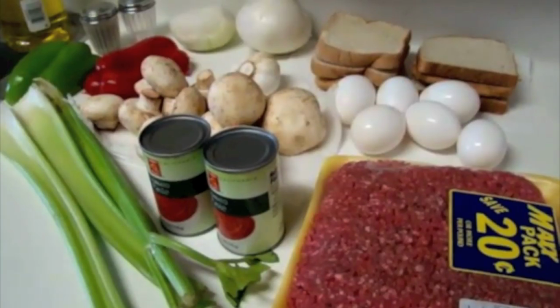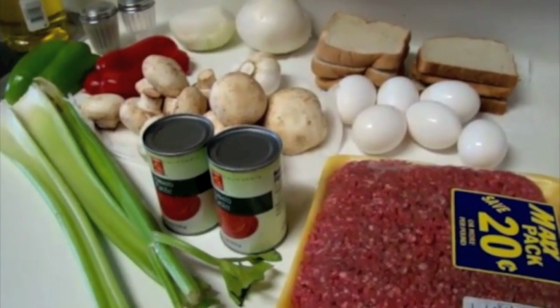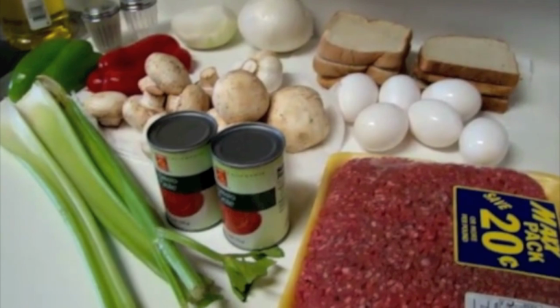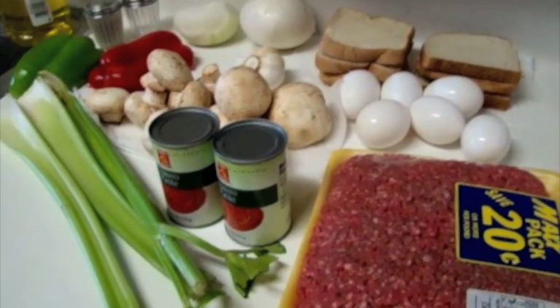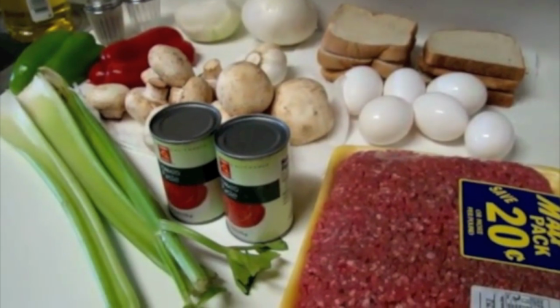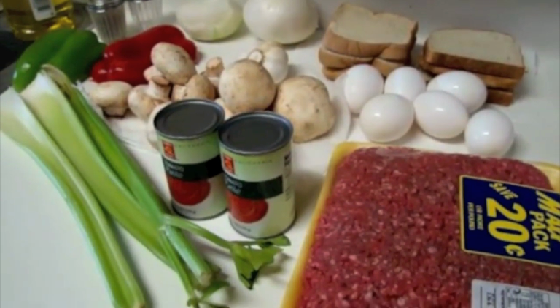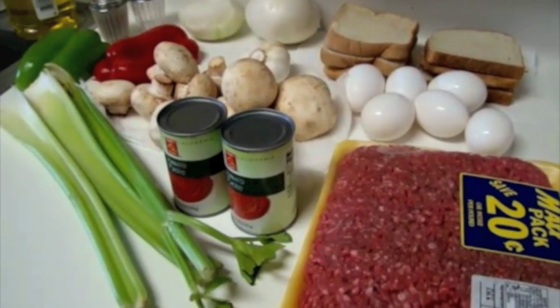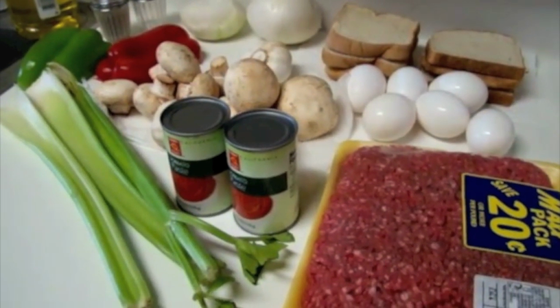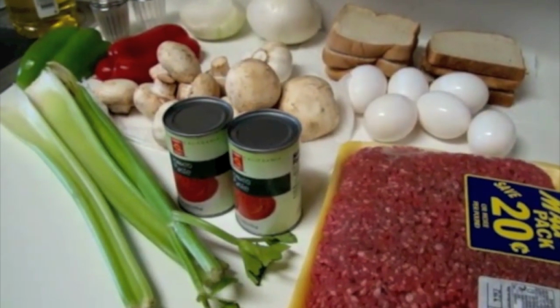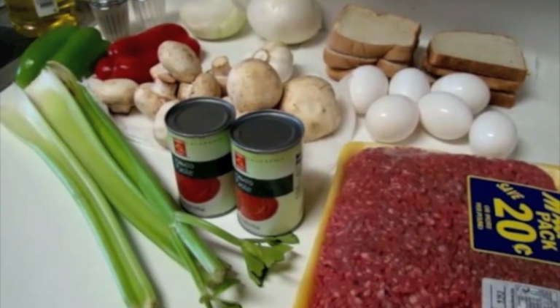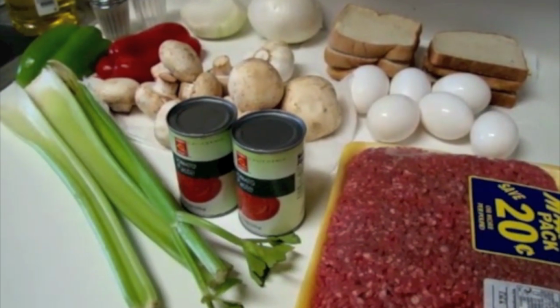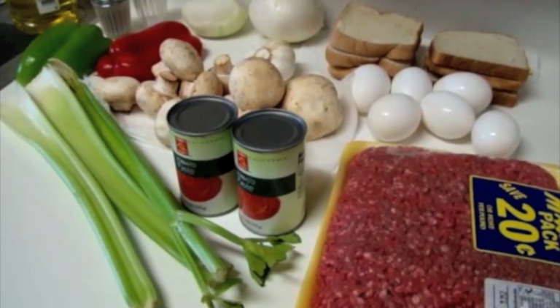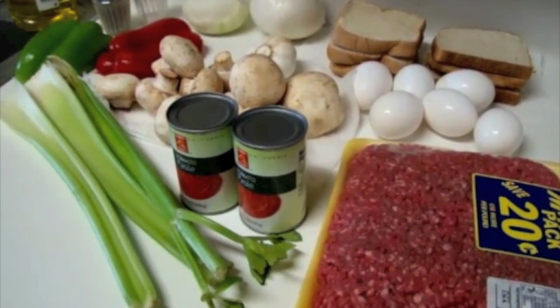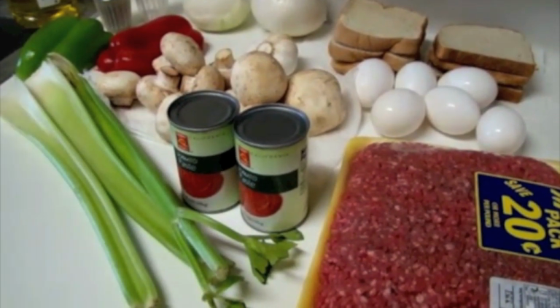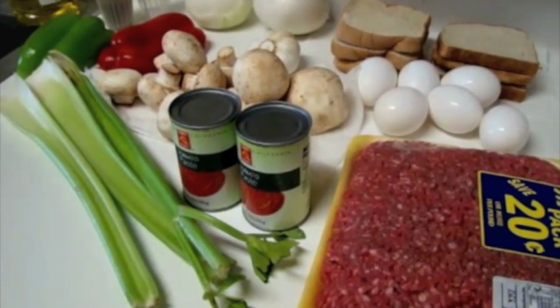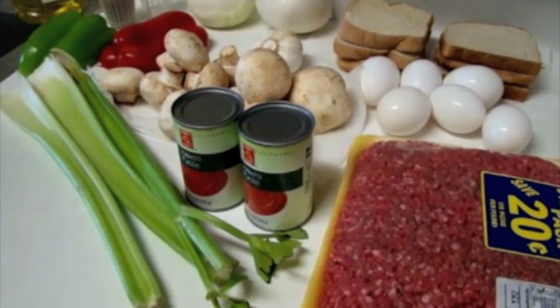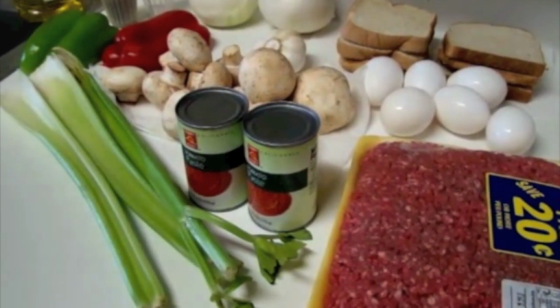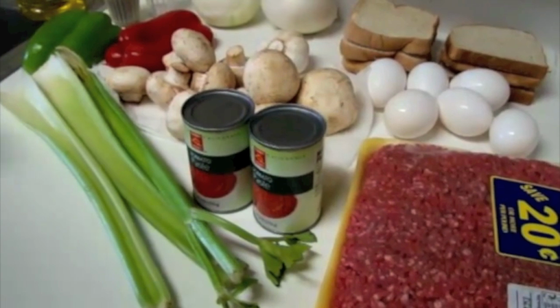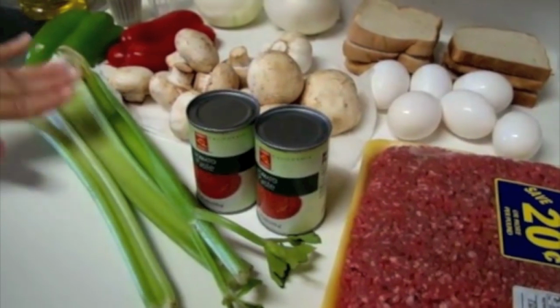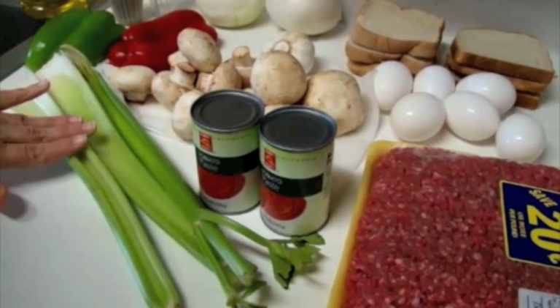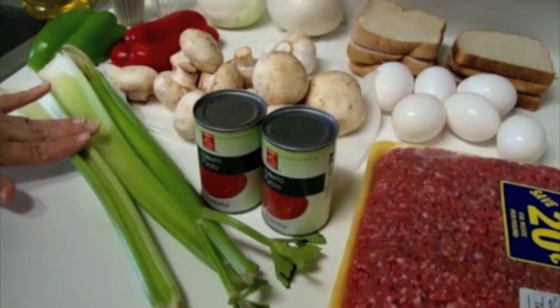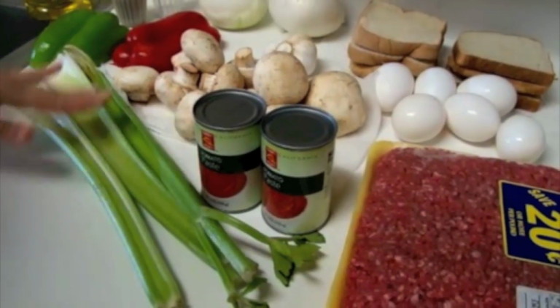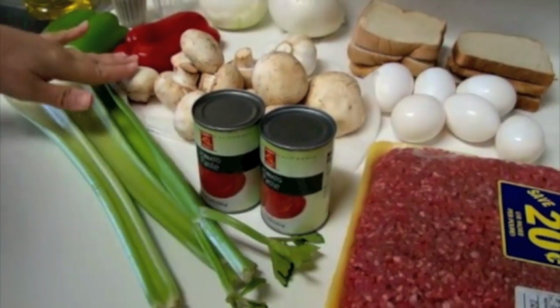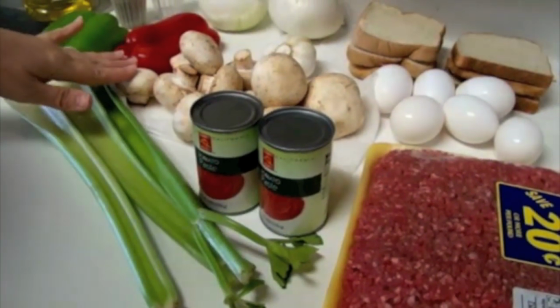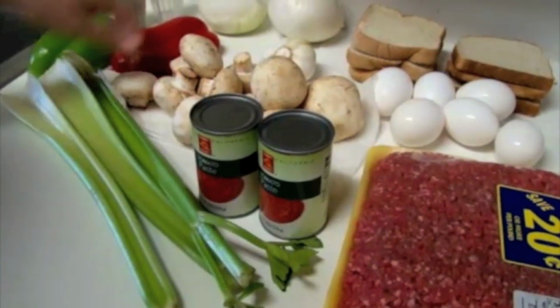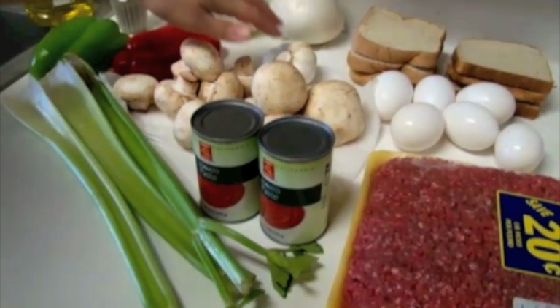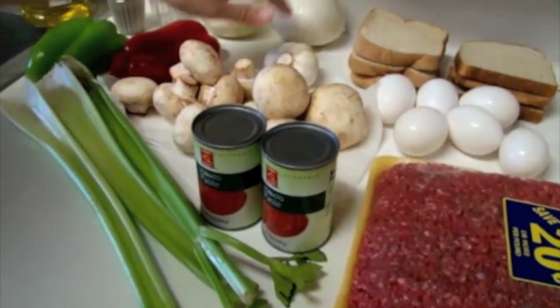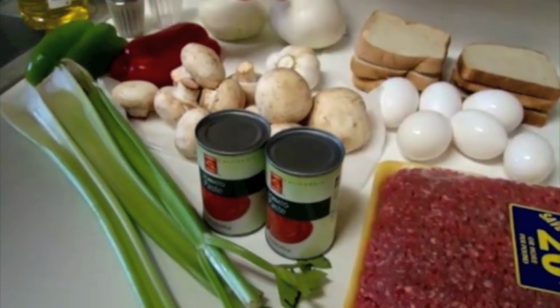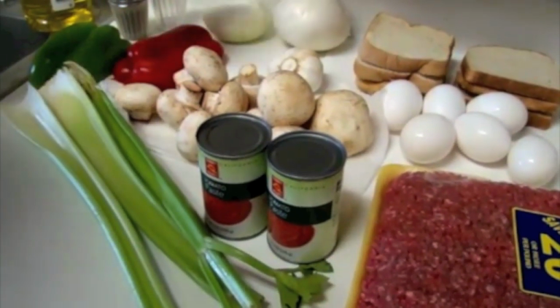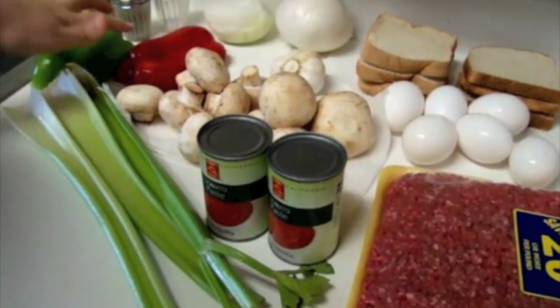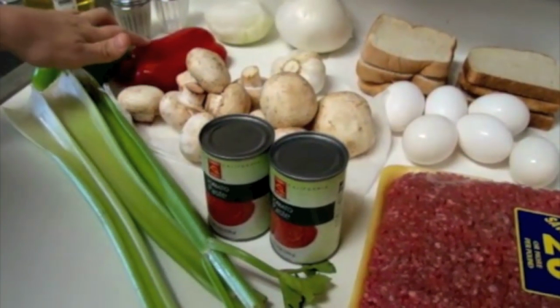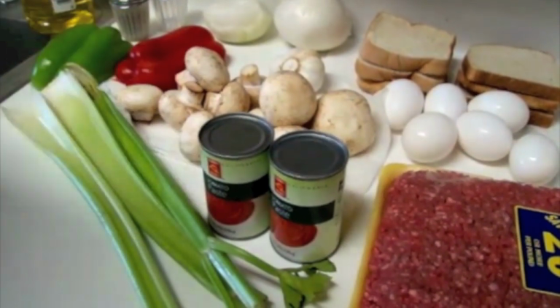Now before we start preparing our ingredients, we're going to preheat our oven to 350 degrees. We're going to chop our celery, our mushrooms, our garlic, onion, and bell peppers.